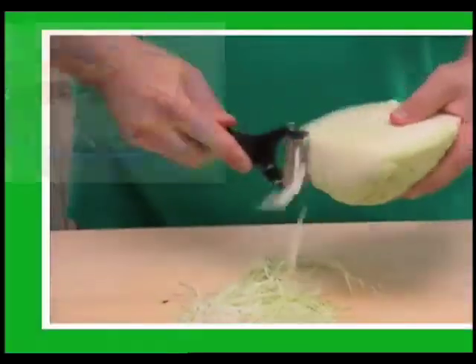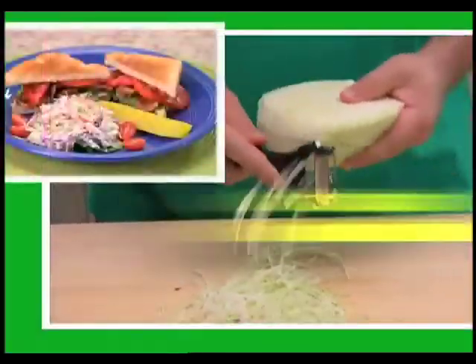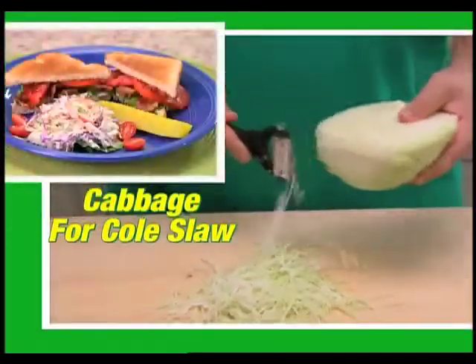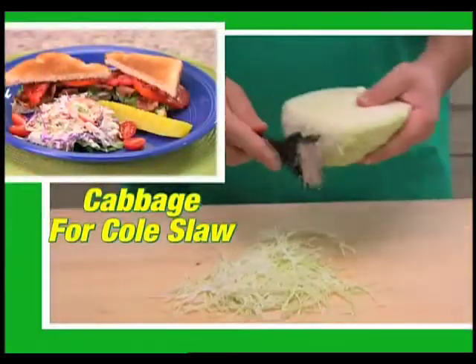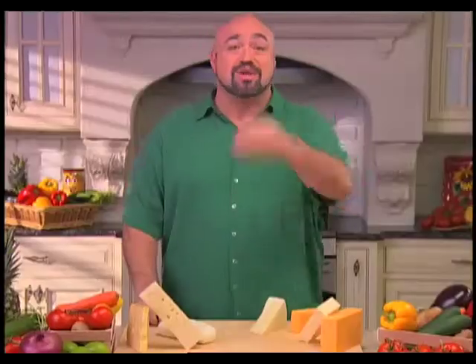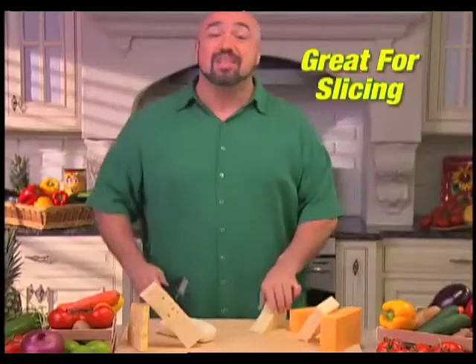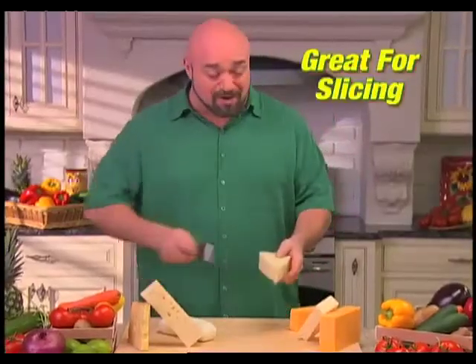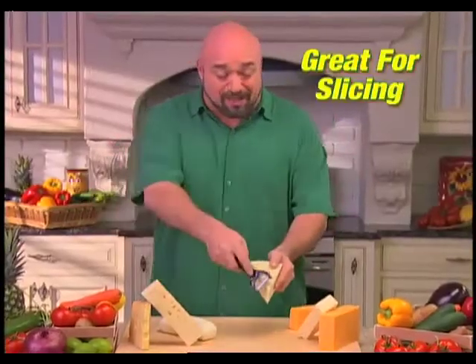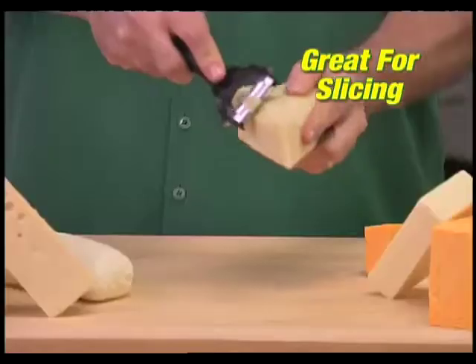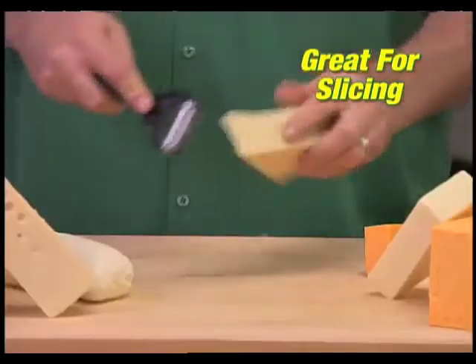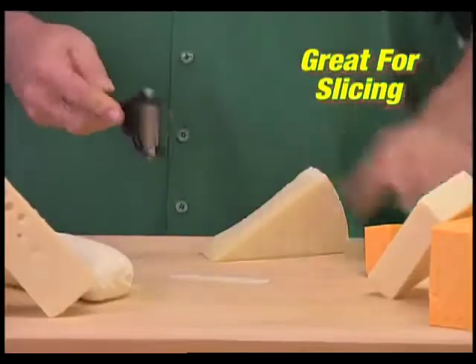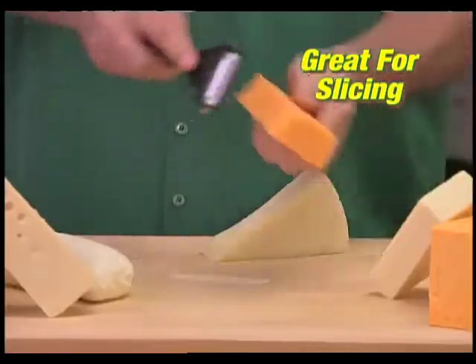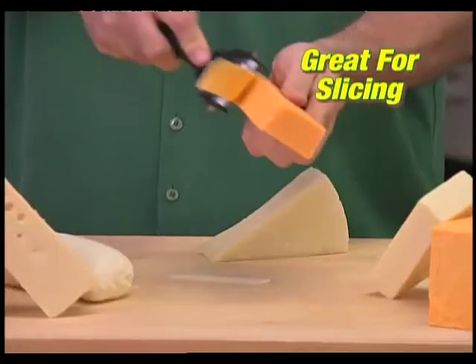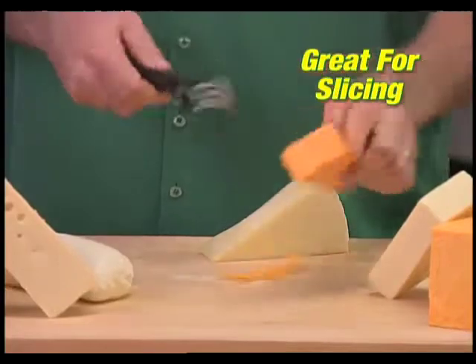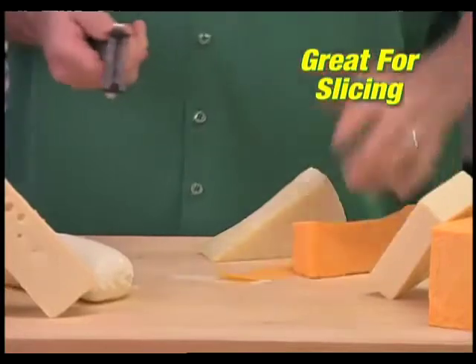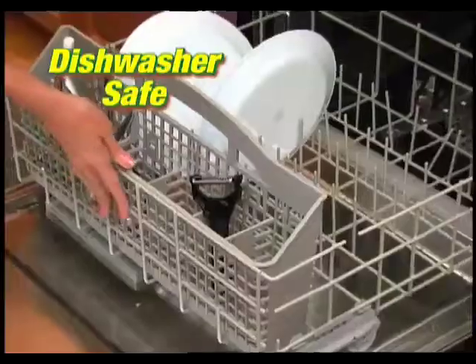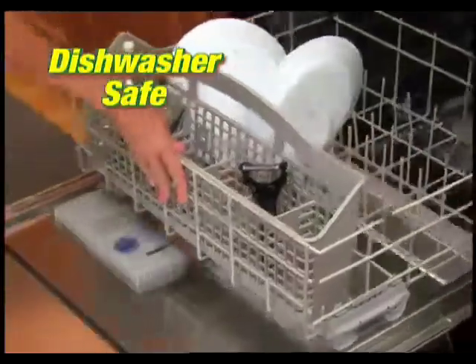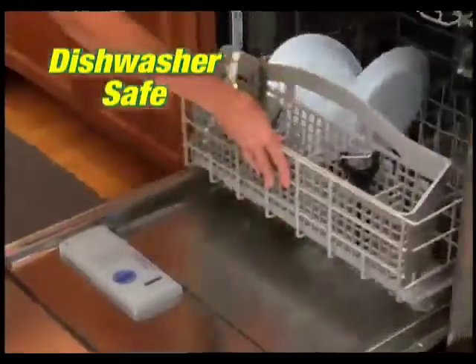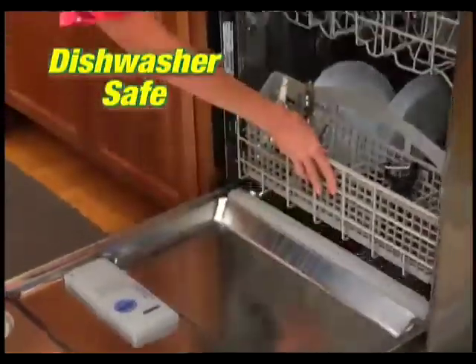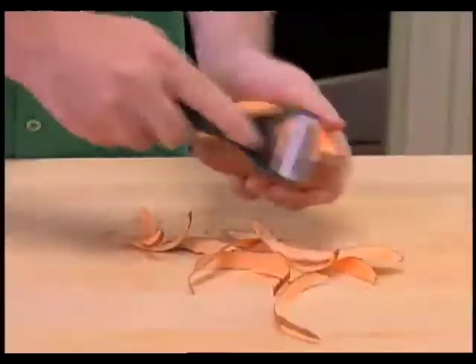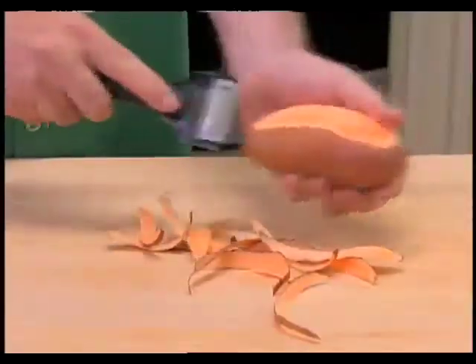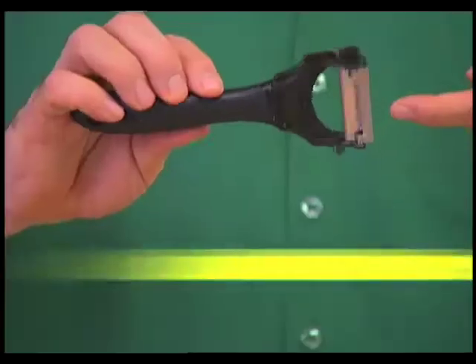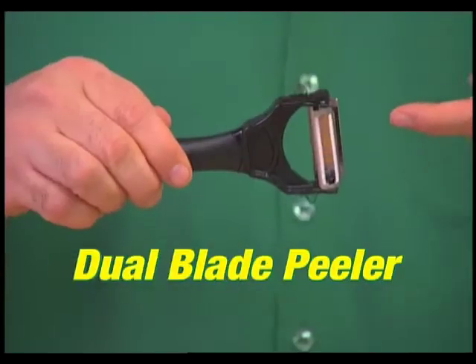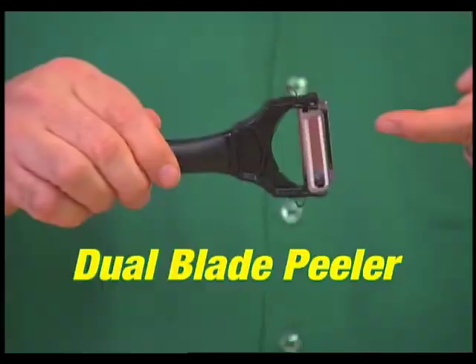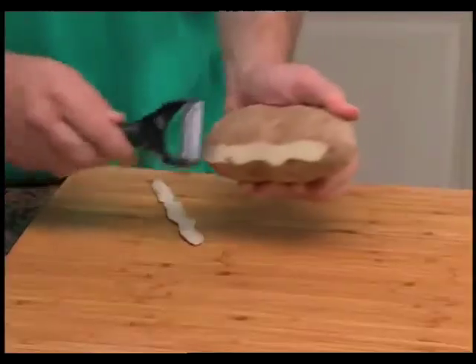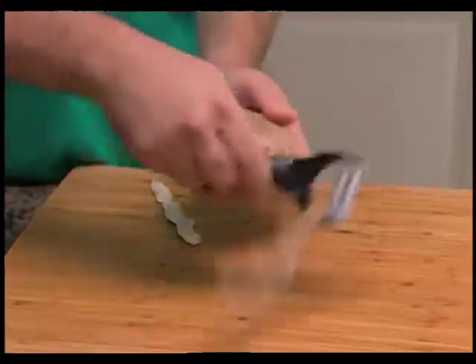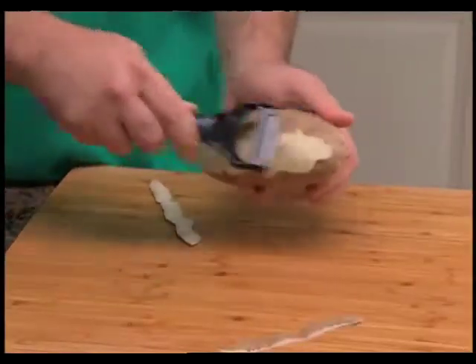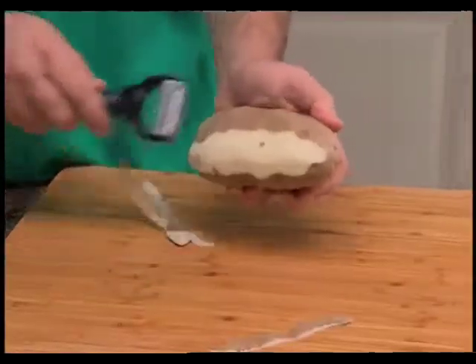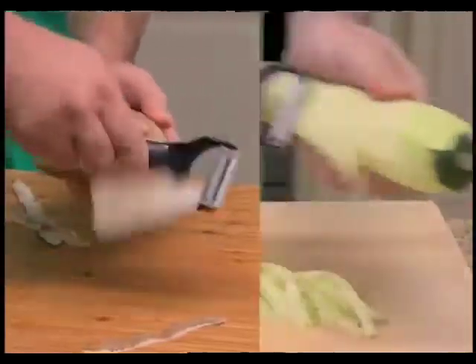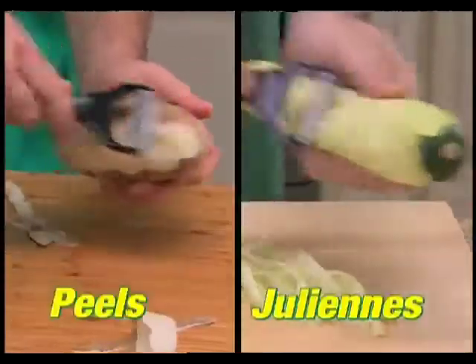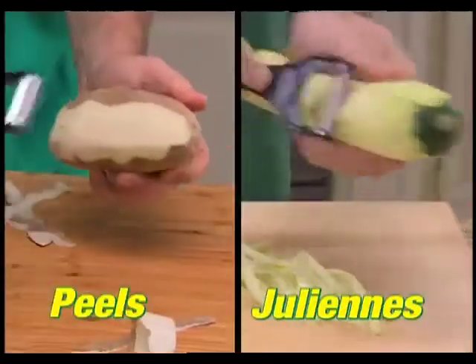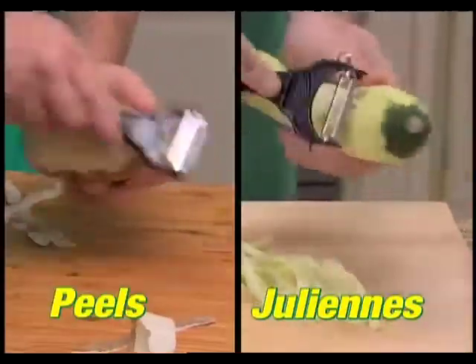Shred cabbage for homemade coleslaw. You can even slice with Miracle Peeler — hard cheese, soft cheese, any cheese with ease. And it's dishwasher safe. The Miracle Peeler, the new dual blade peeler that effortlessly peels on one side and easily juliennes on the other.